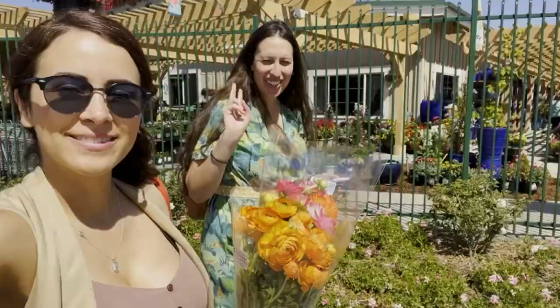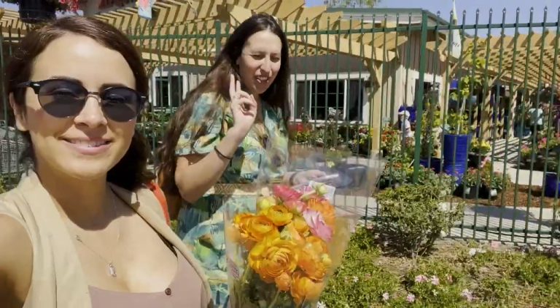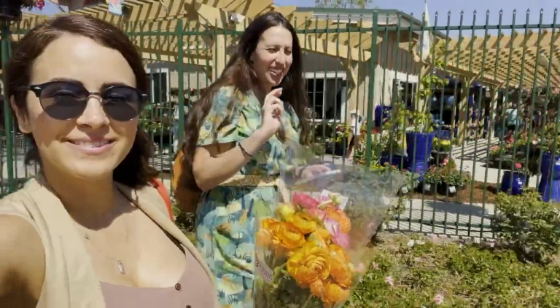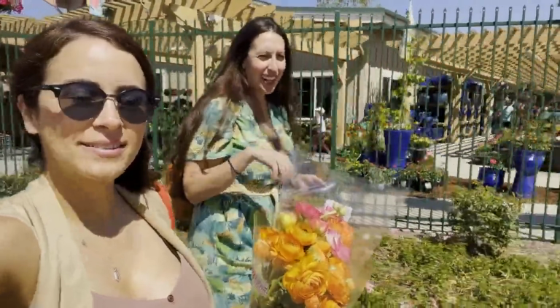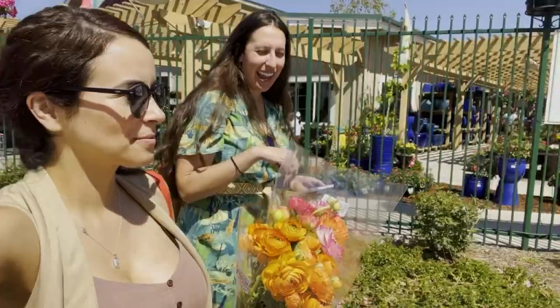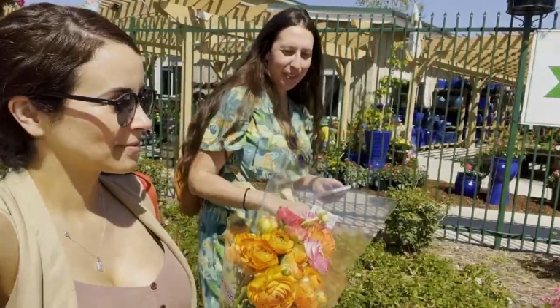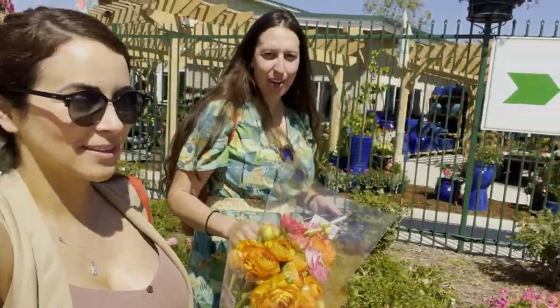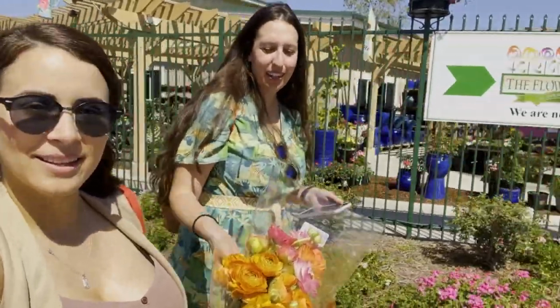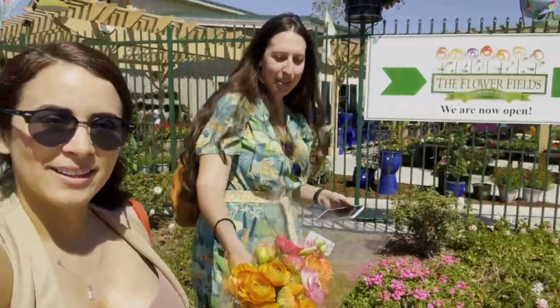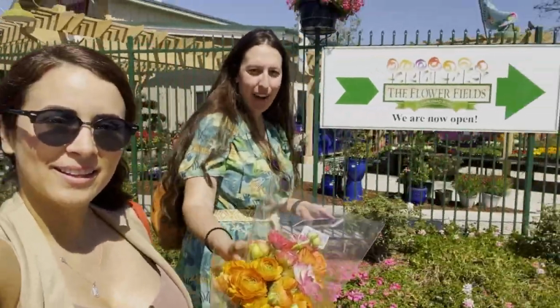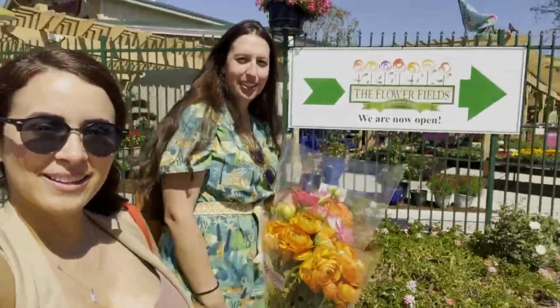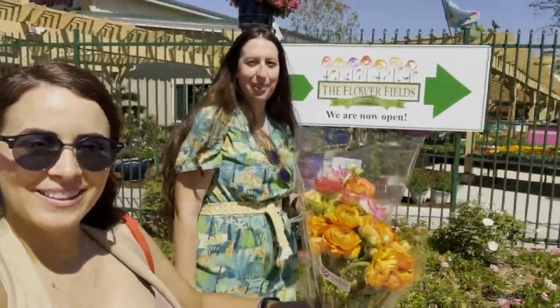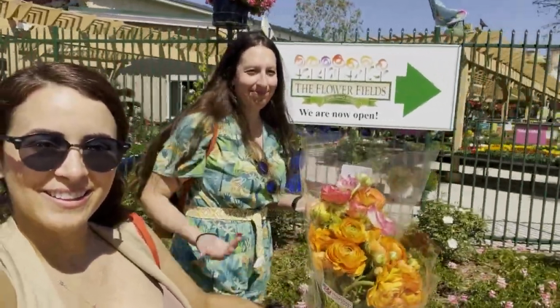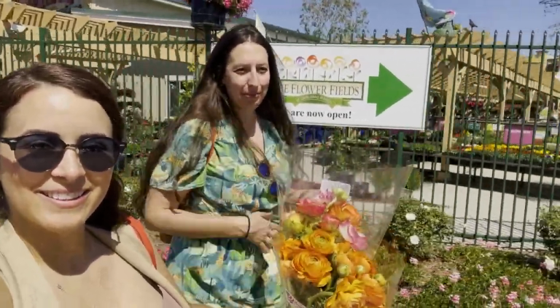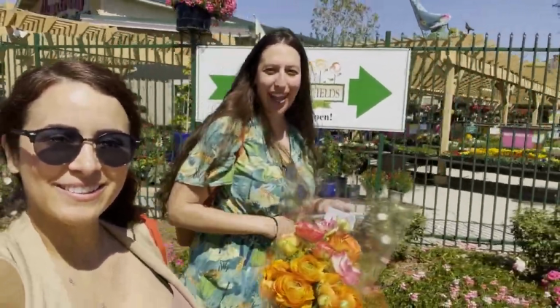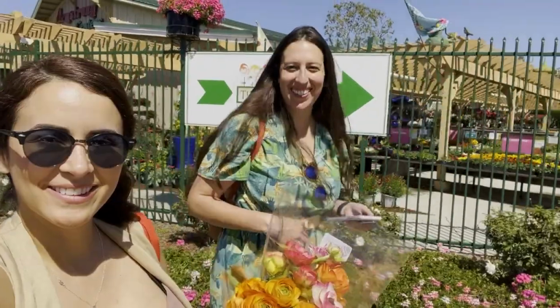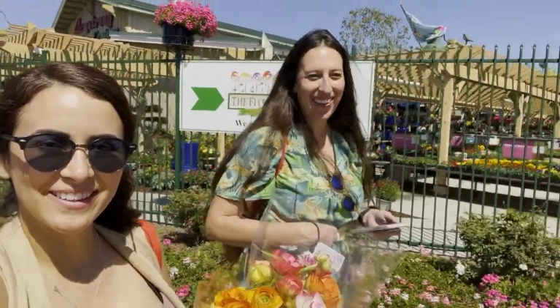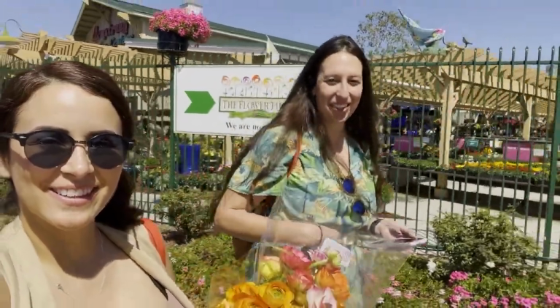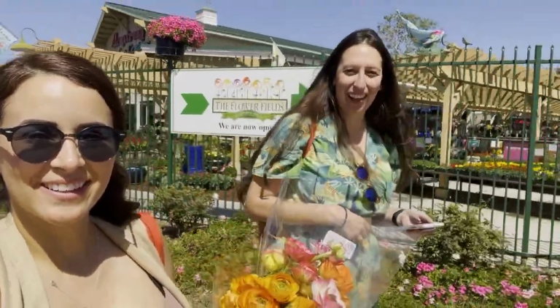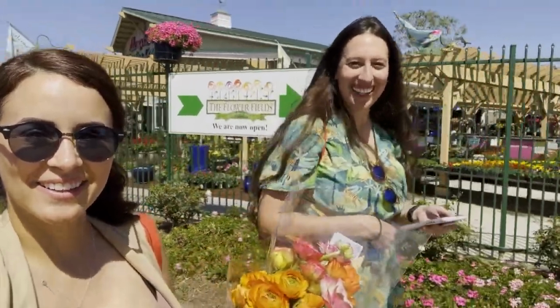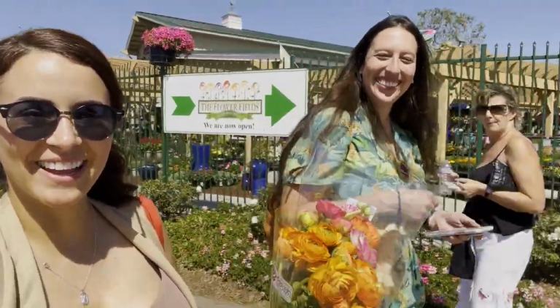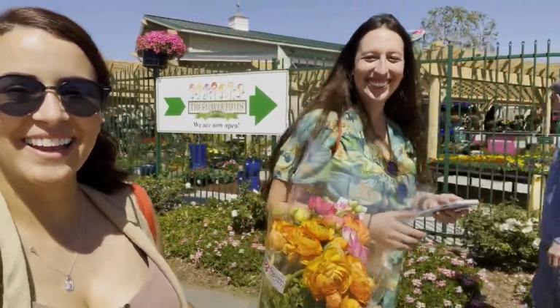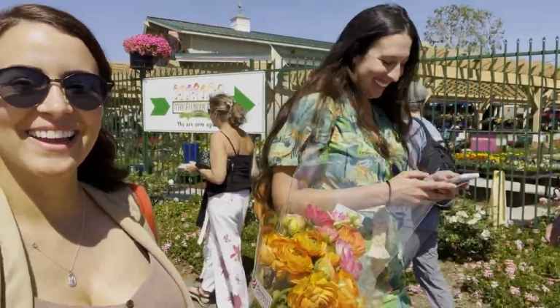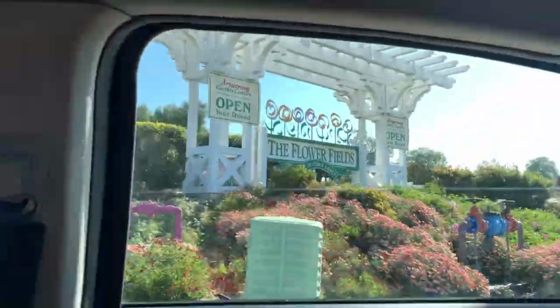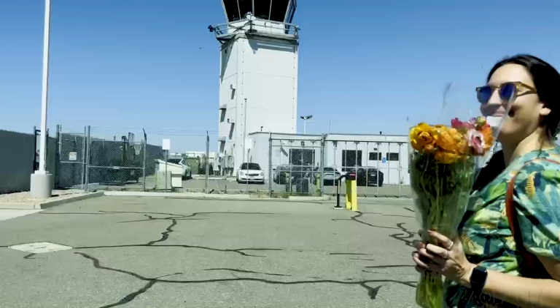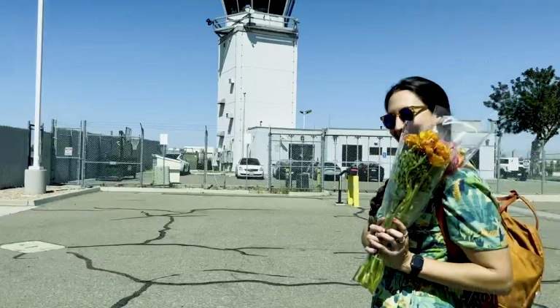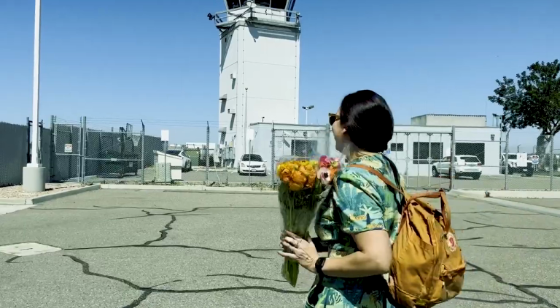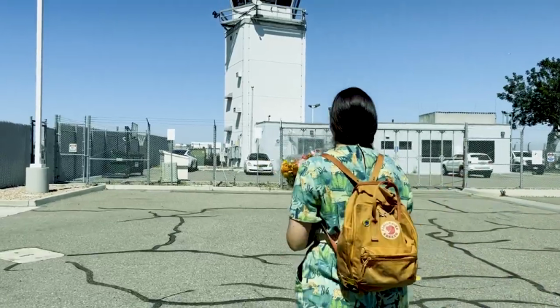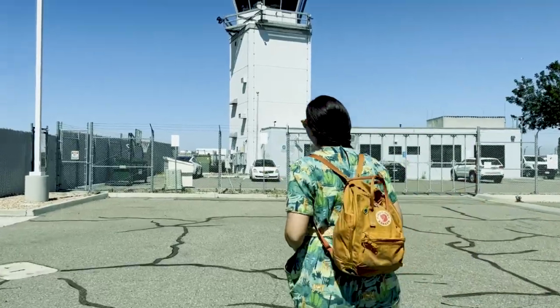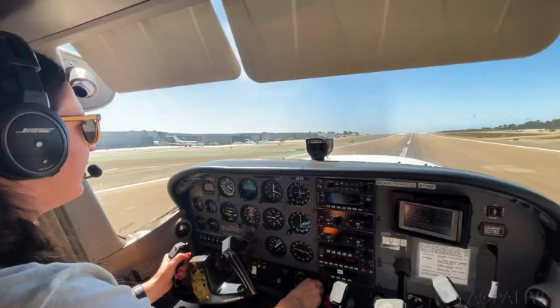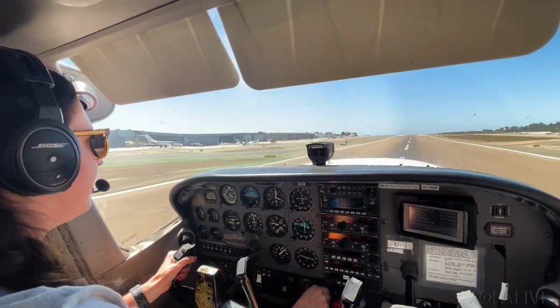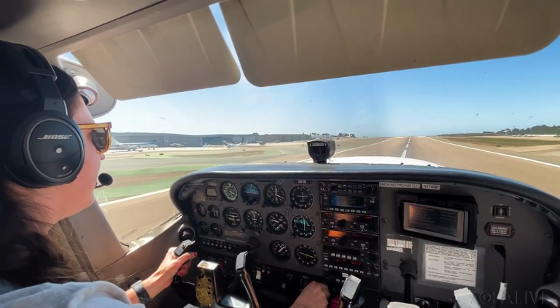We just left and we're waiting for our Uber. I had to buy some flowers before we left, so hopefully they survive the flight back. We catch an Uber back to the airport, change back into comfy flying clothes, and depart to the north.